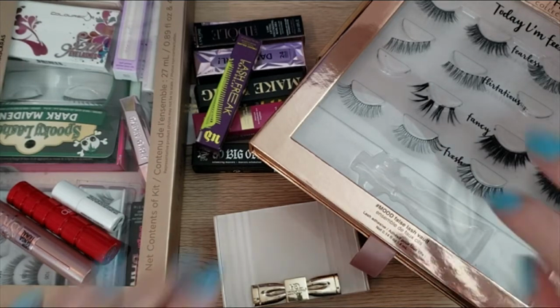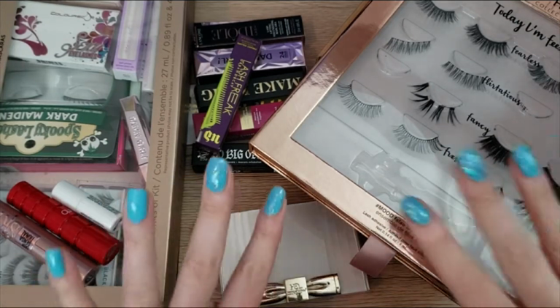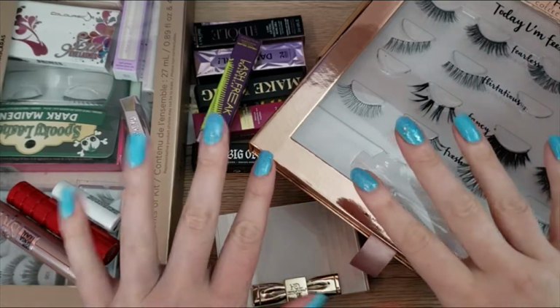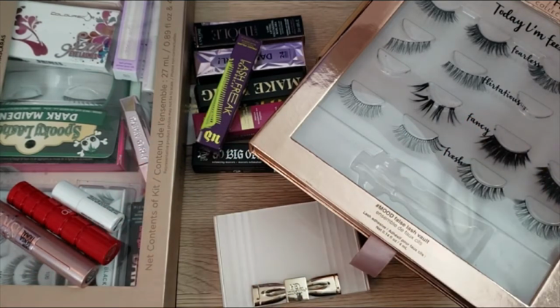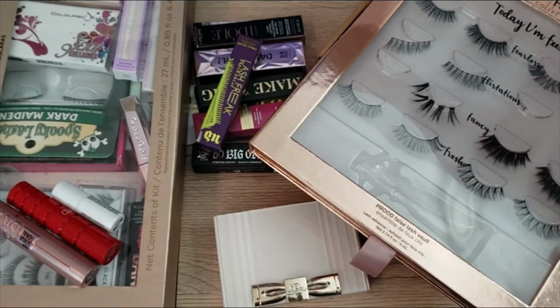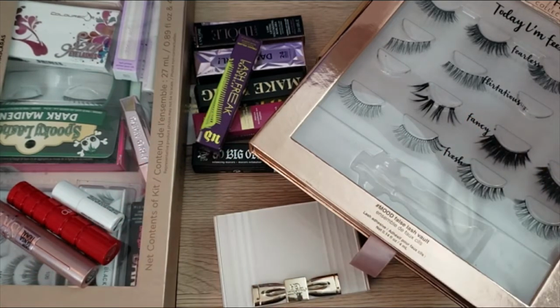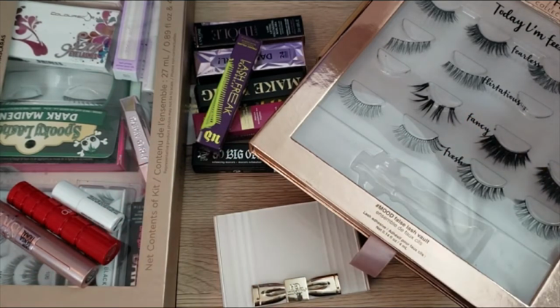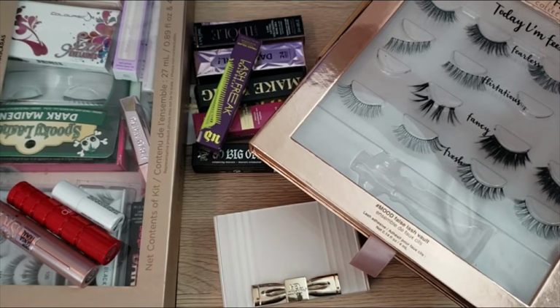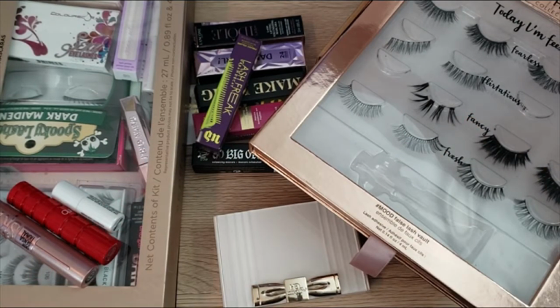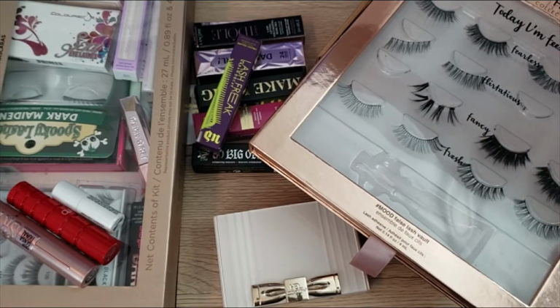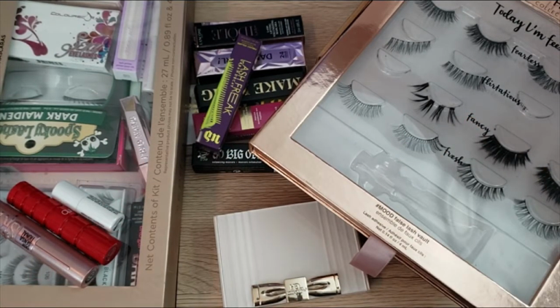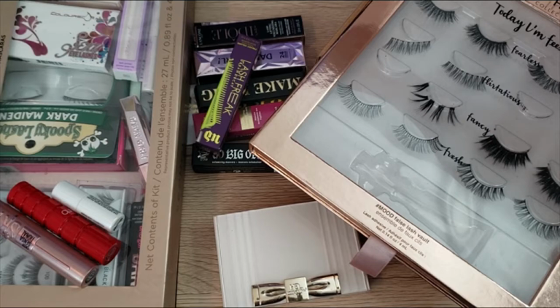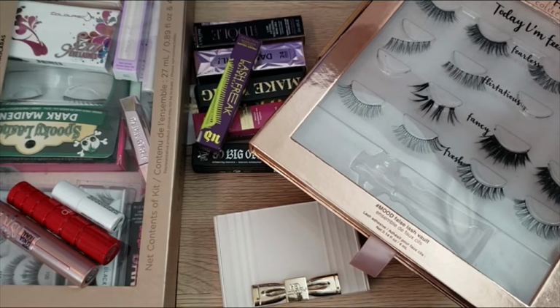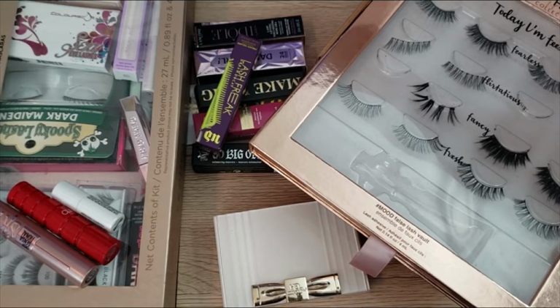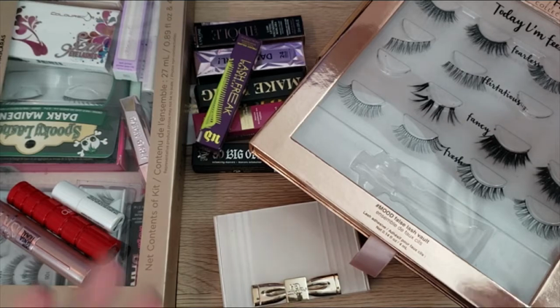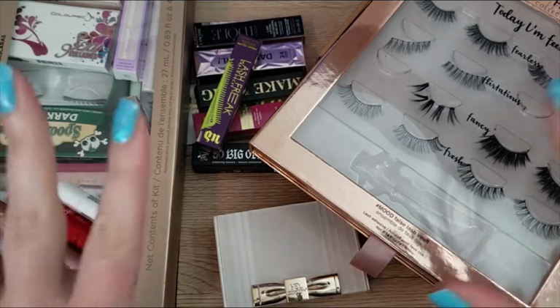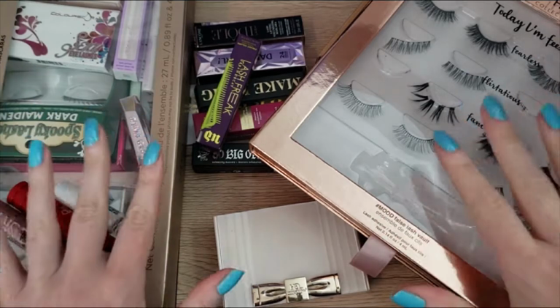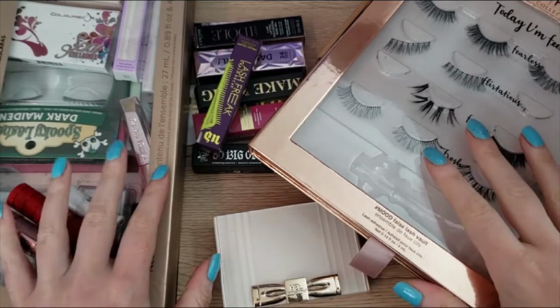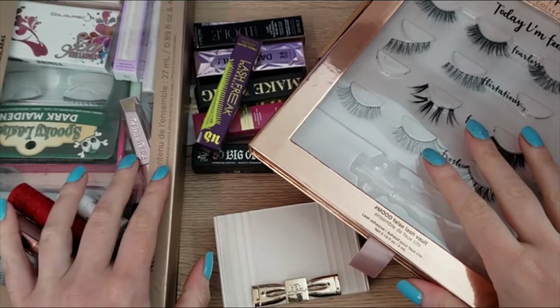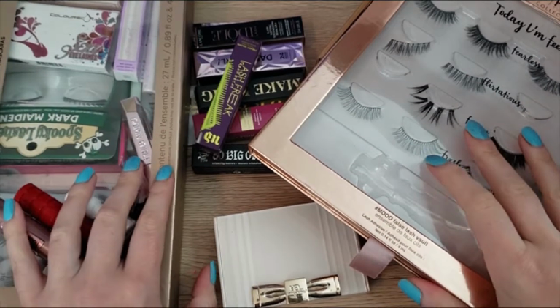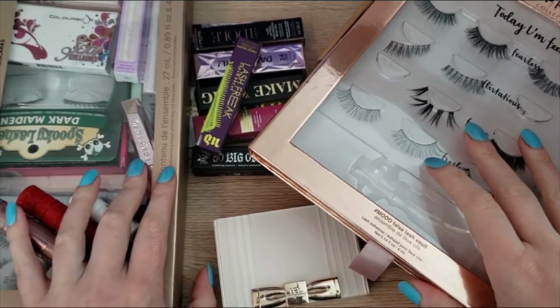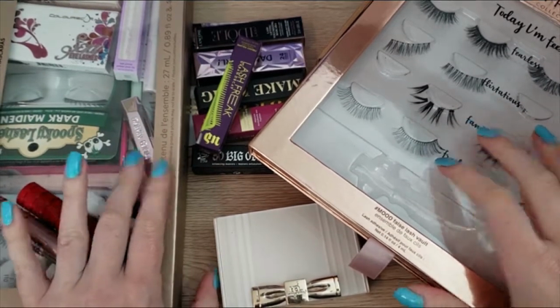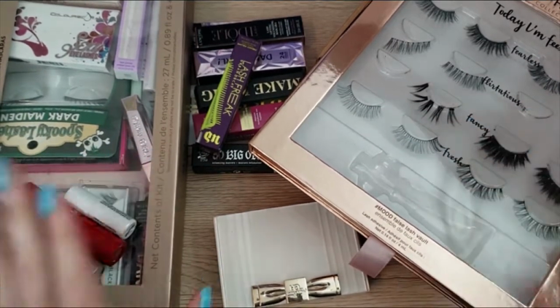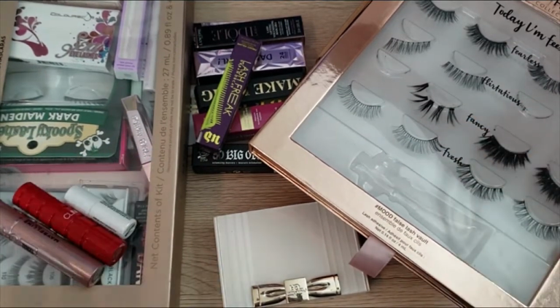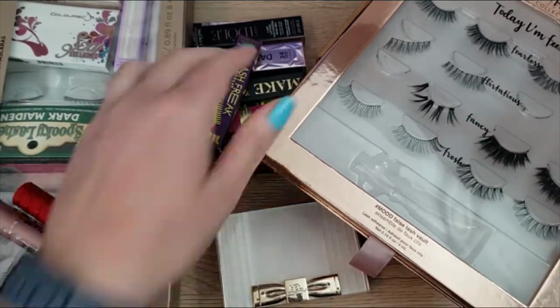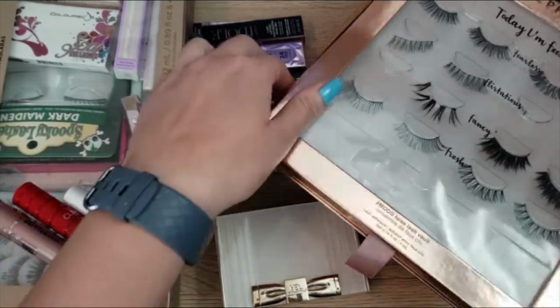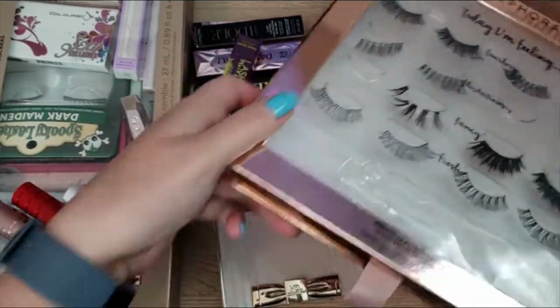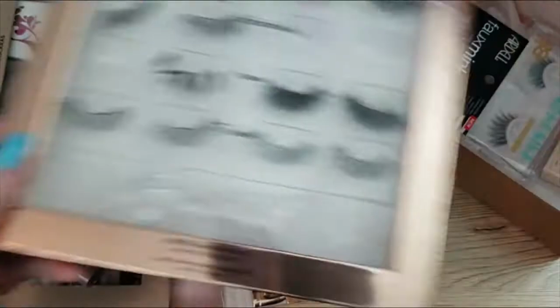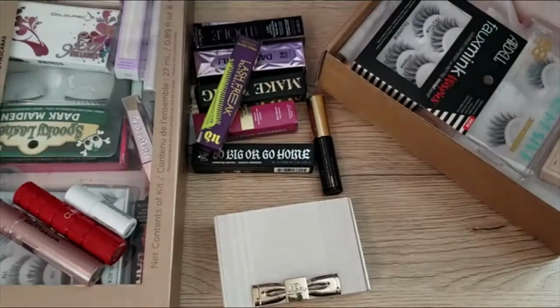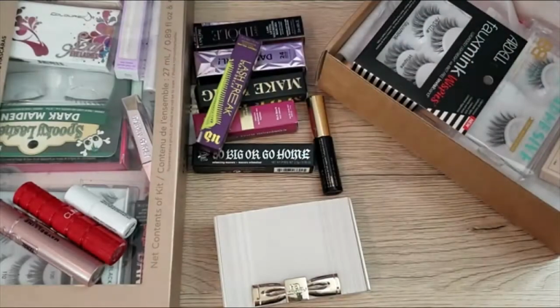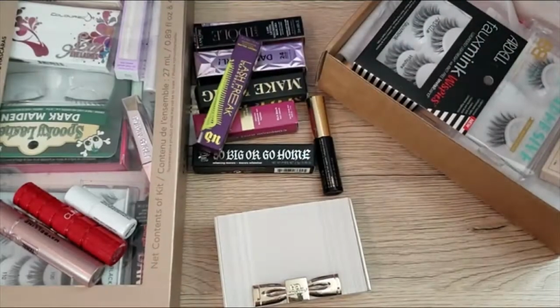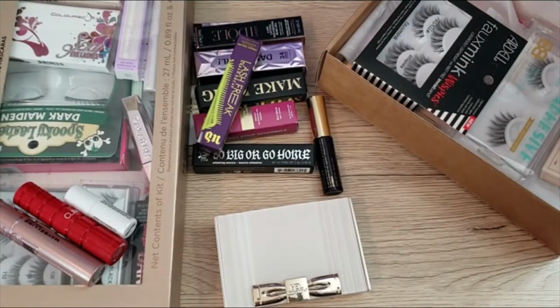Hello and welcome, or welcome back to my channel. My name is Tiffany and in today's video I have a lash stash and declutter video for you. Let's go ahead and get started.